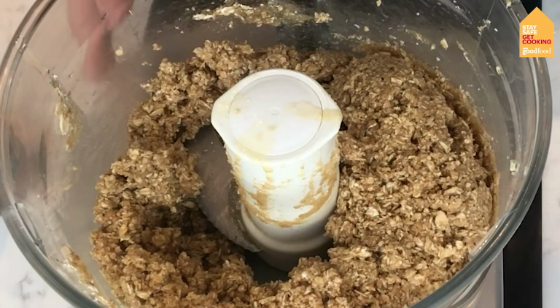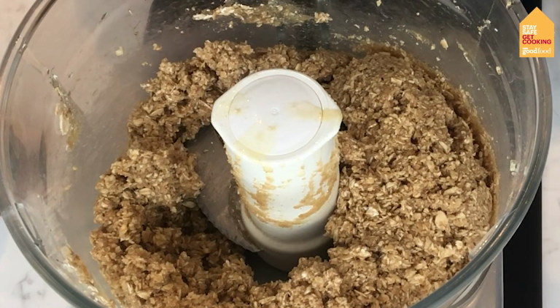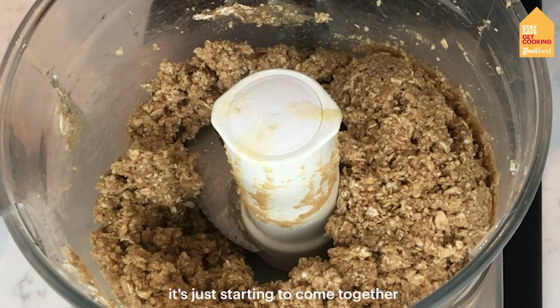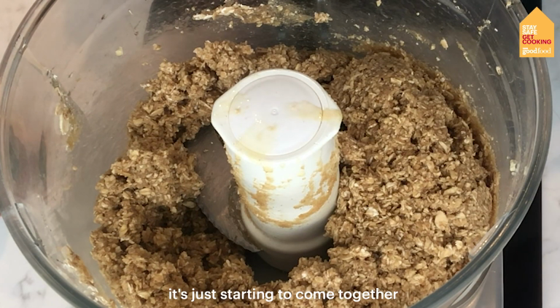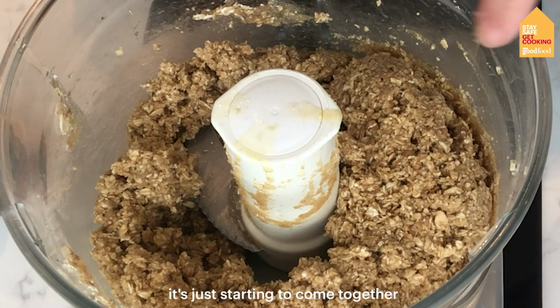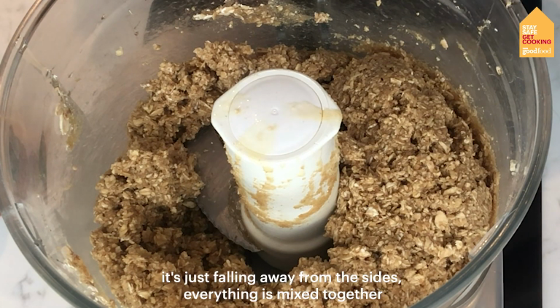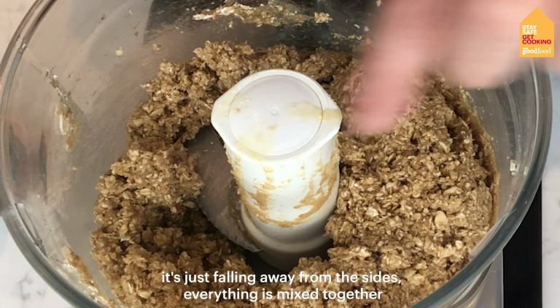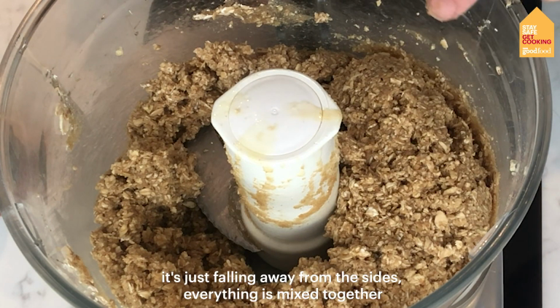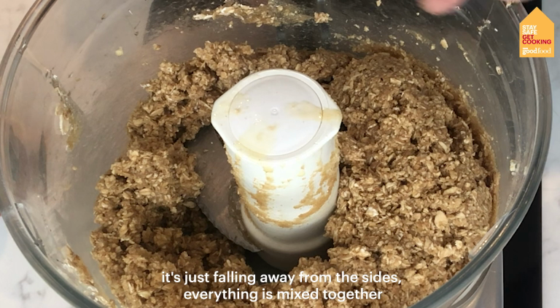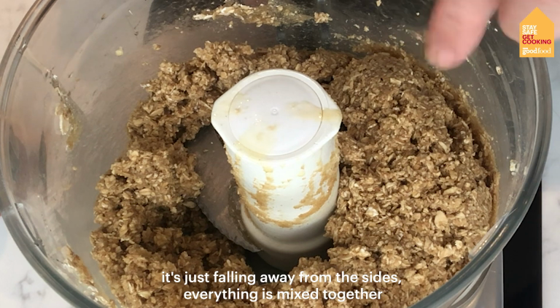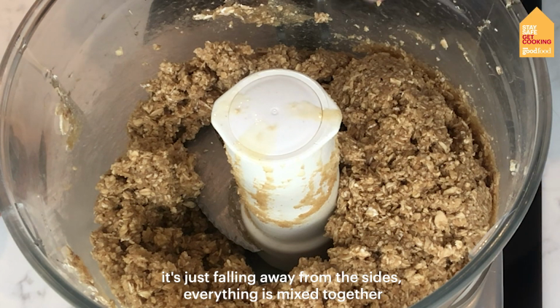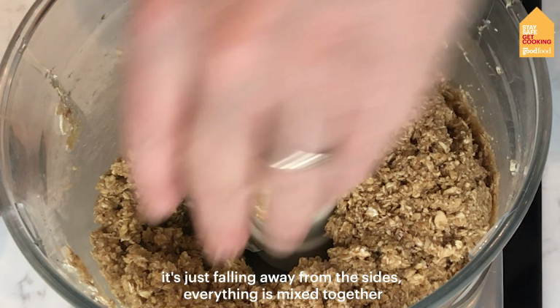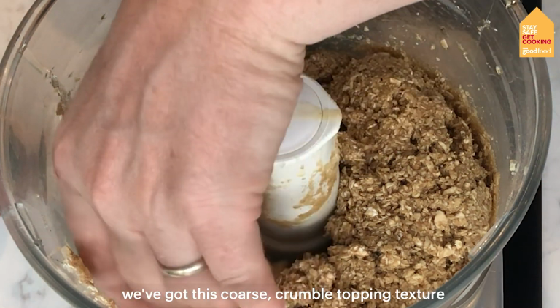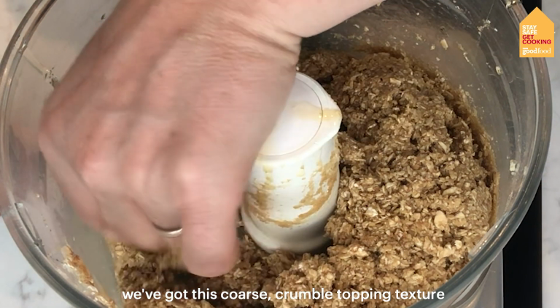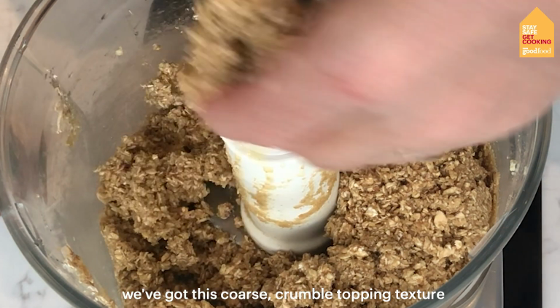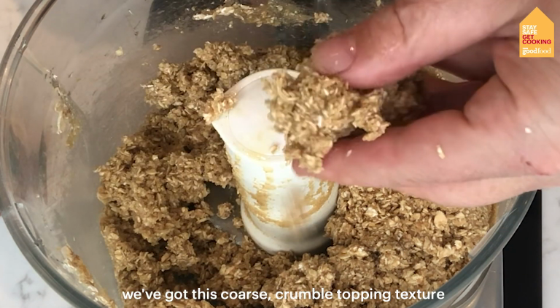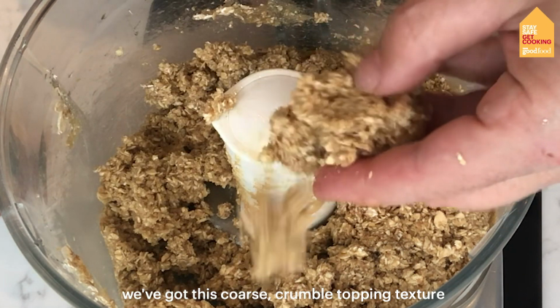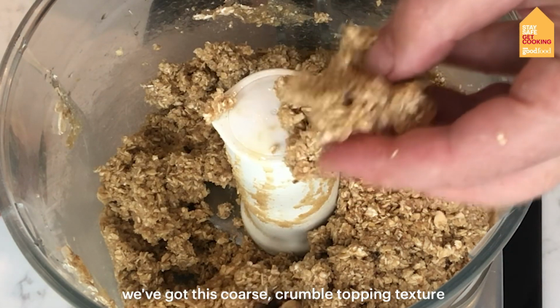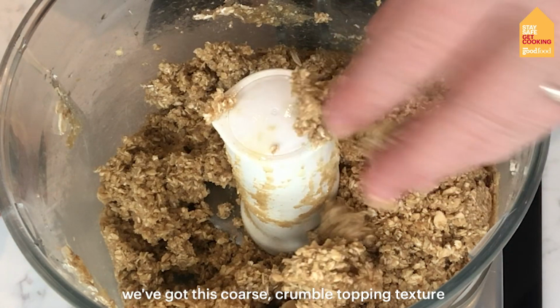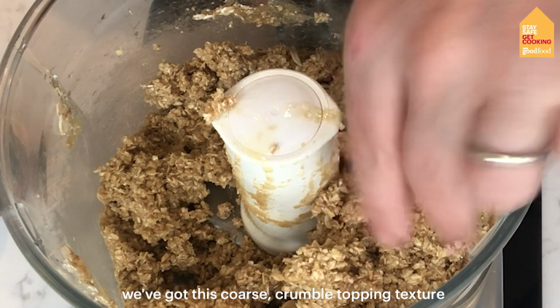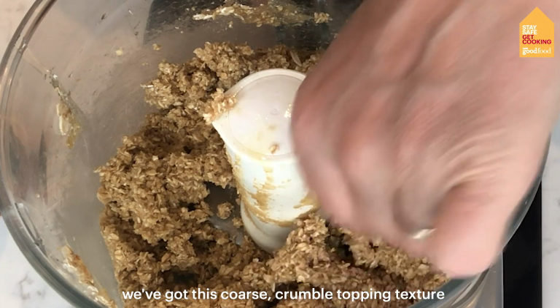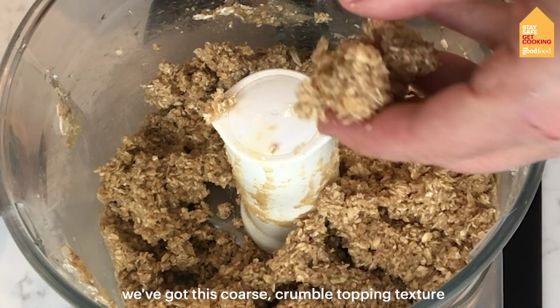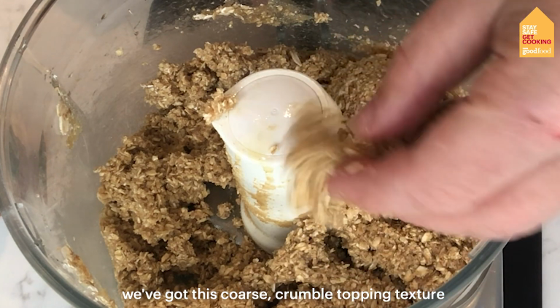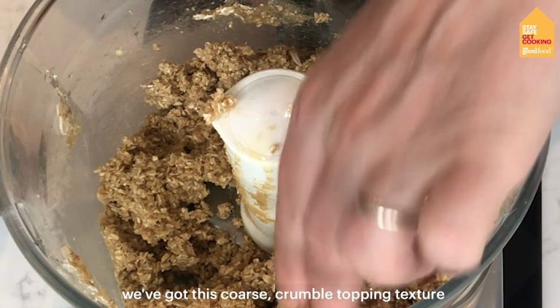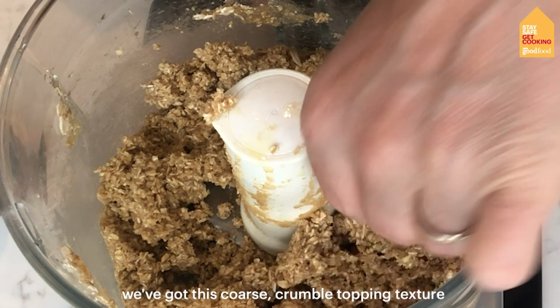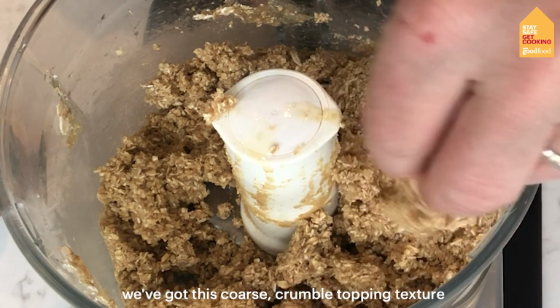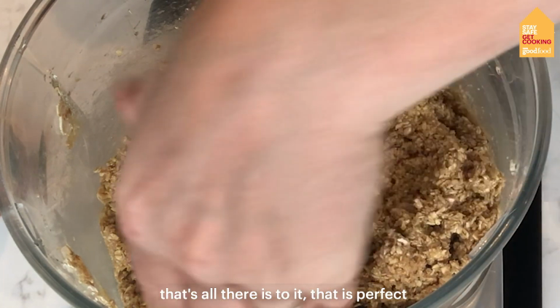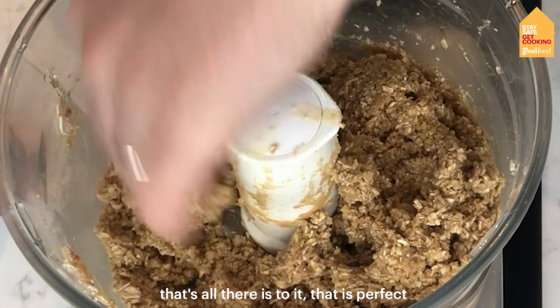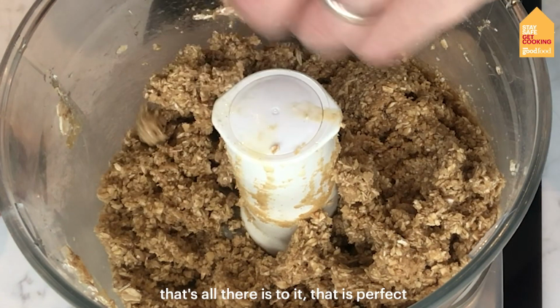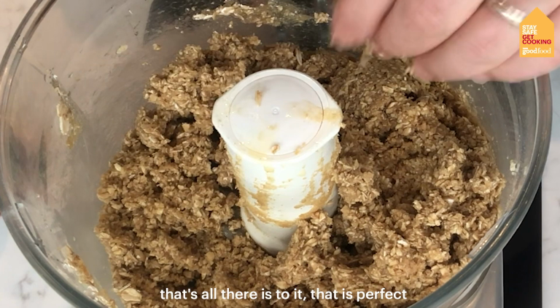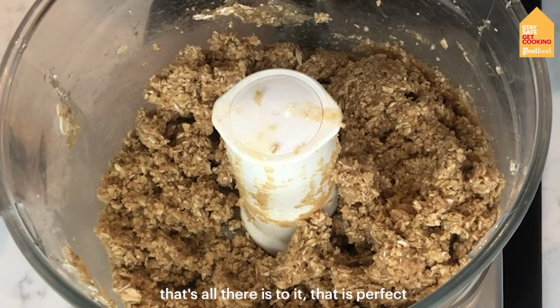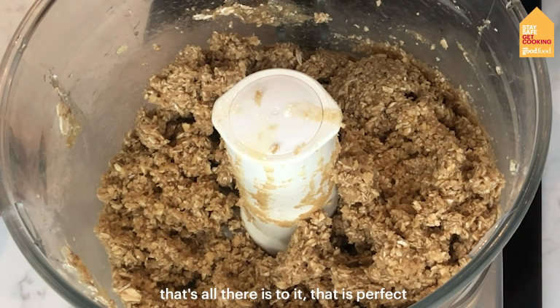You can see it's just starting to come together, it's just falling away from the sides, everything's mixed together and we've got this sort of coarse crumble topping texture — and that is it, that's all there is to it, that is perfect.